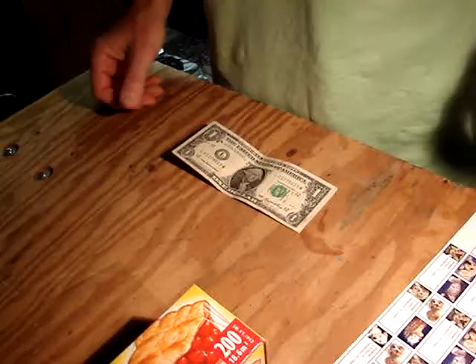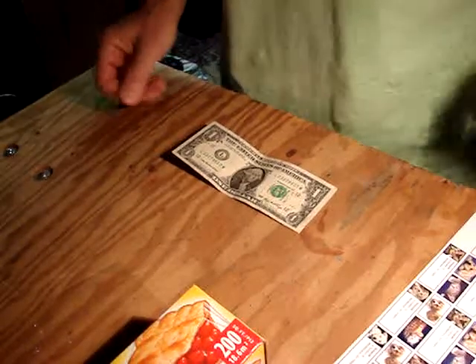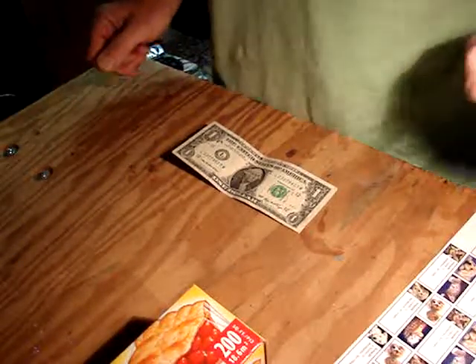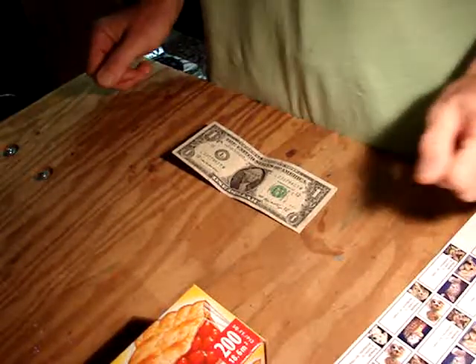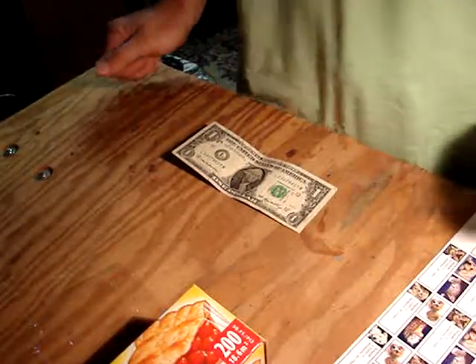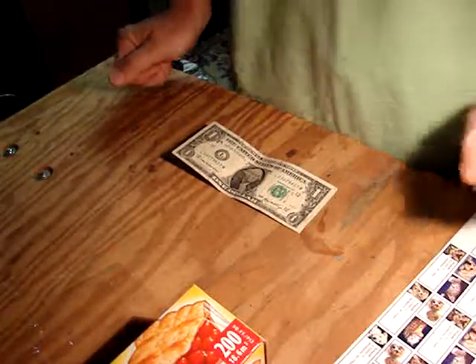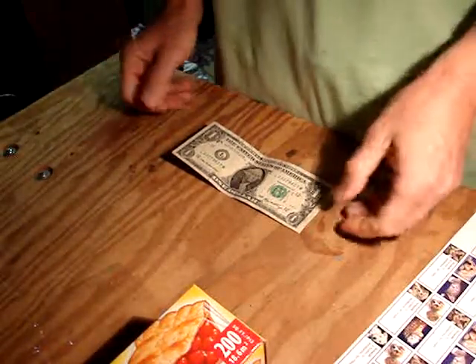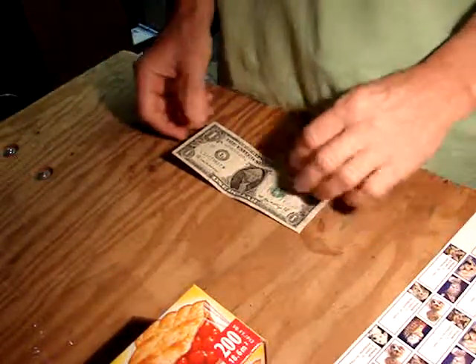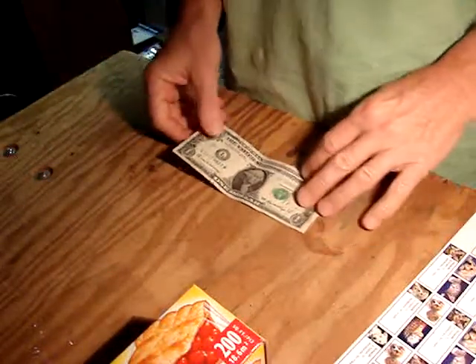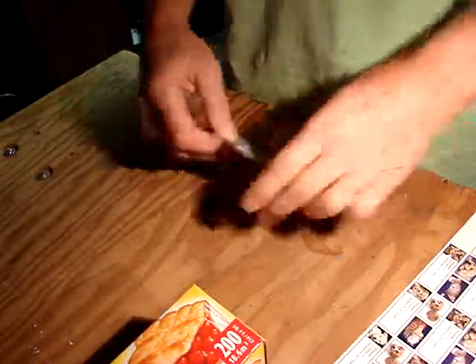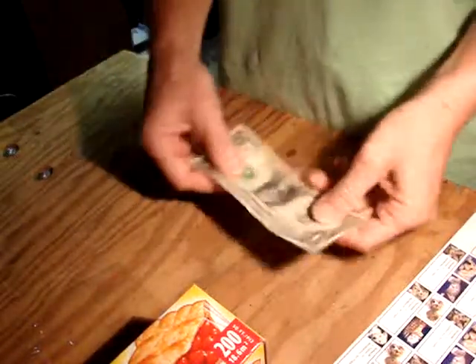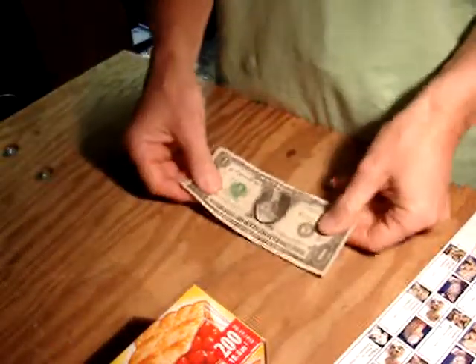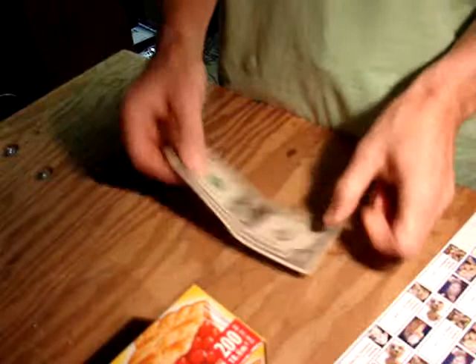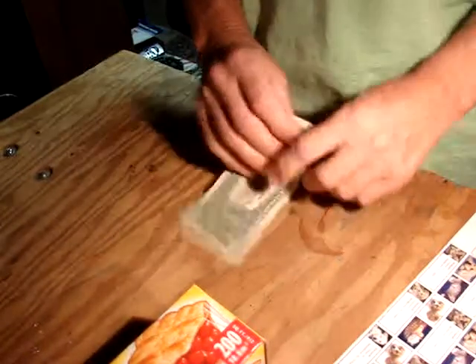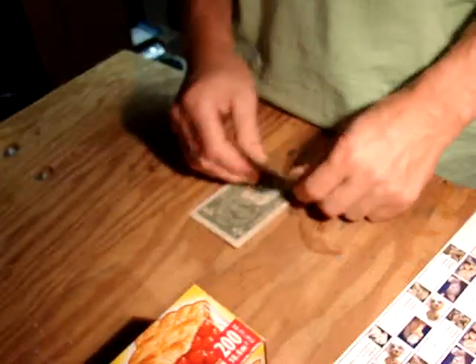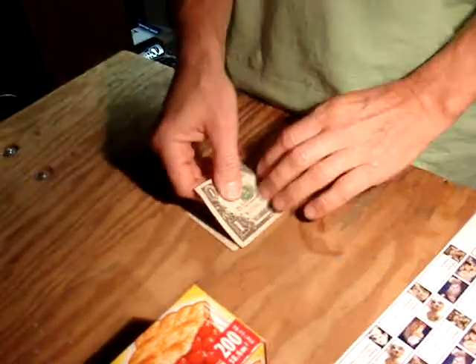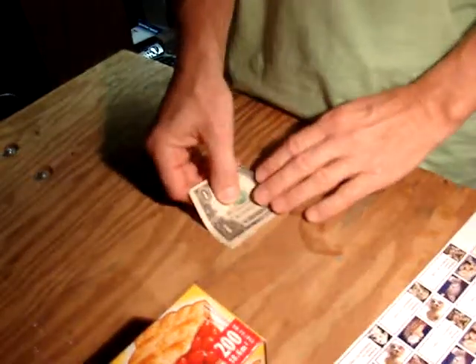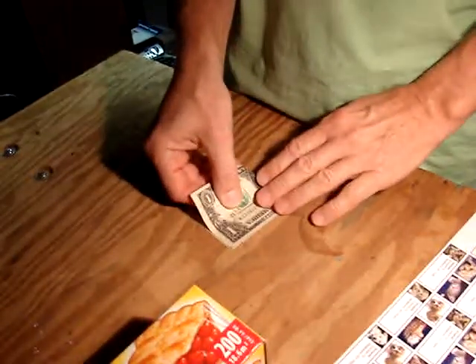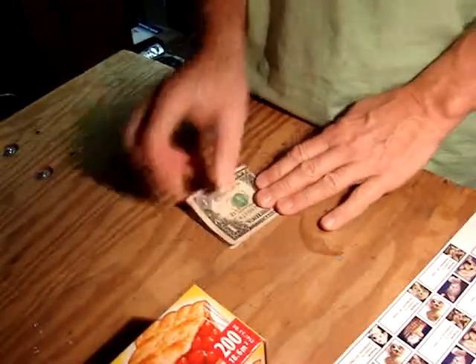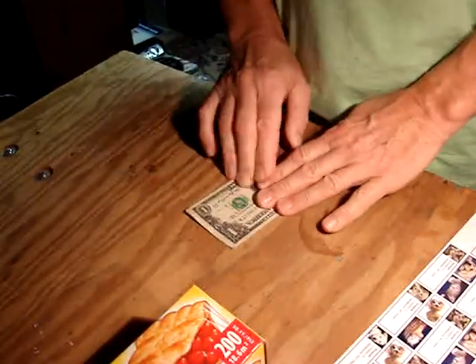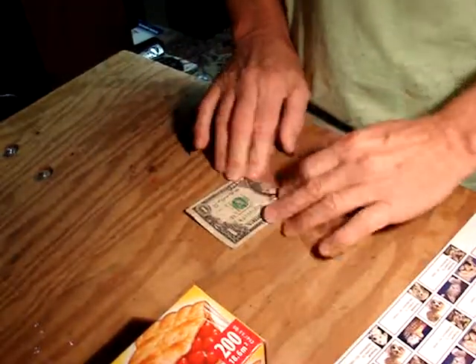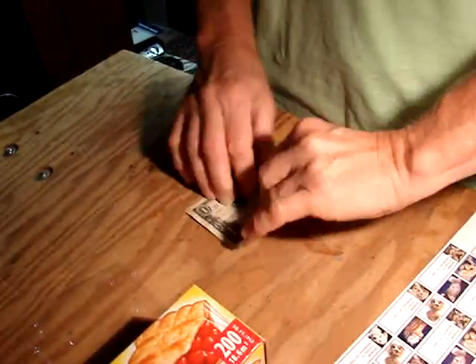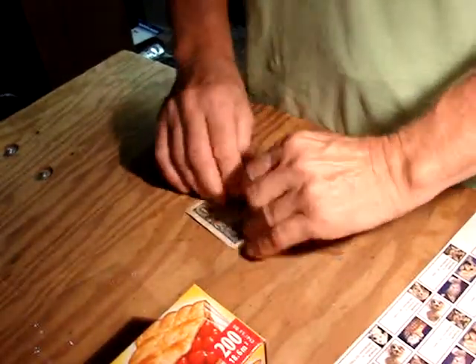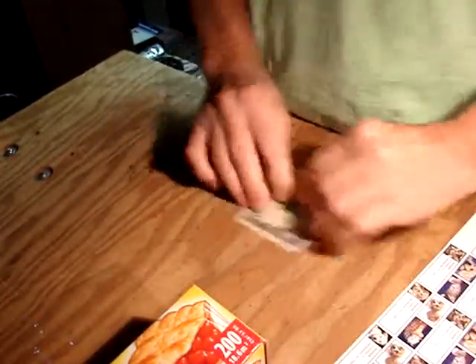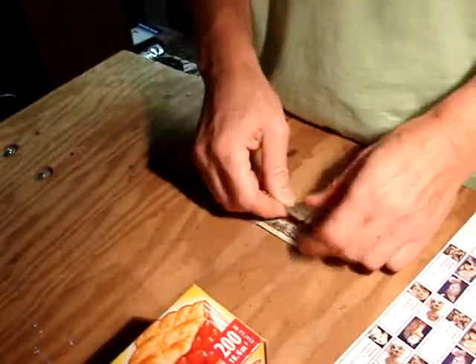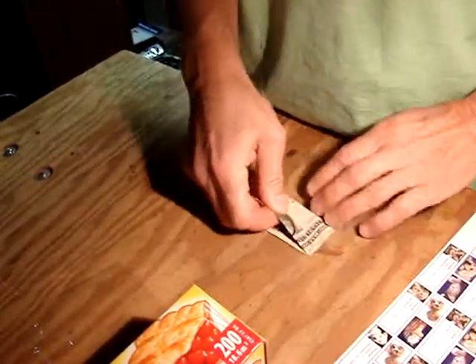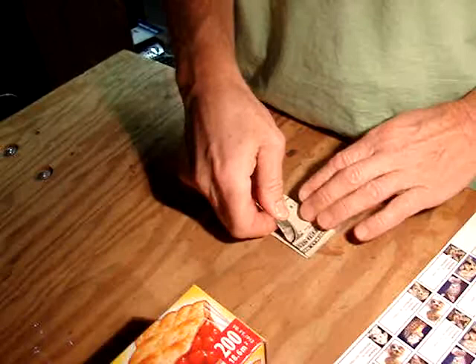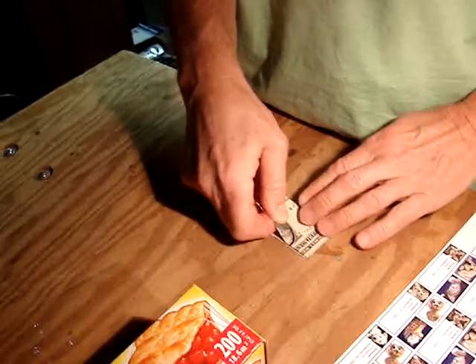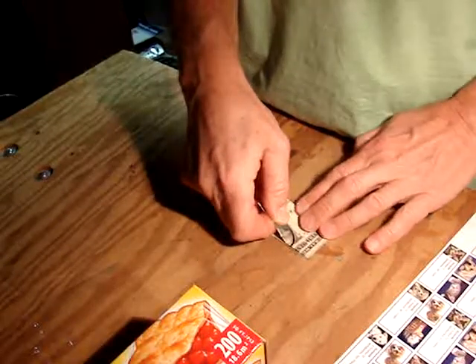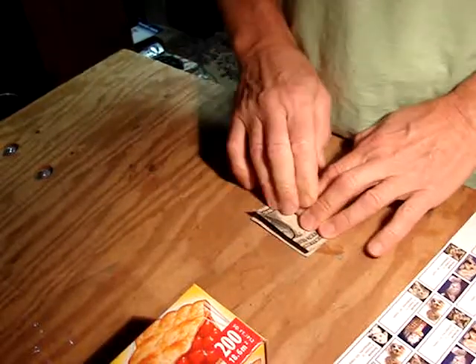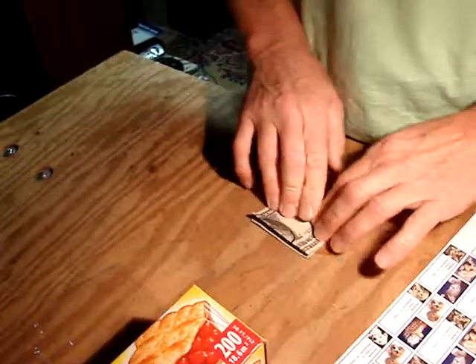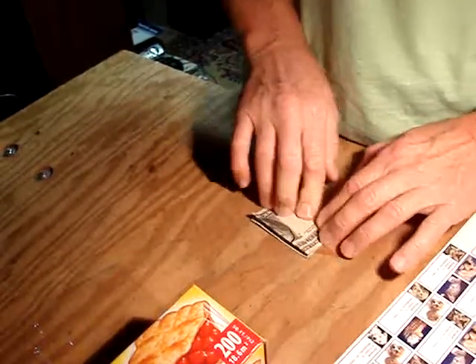So this is all you have to do in order to make a road ID. Take the dollar bill, just fold it in half, and then fold it again into quarters, just like that.